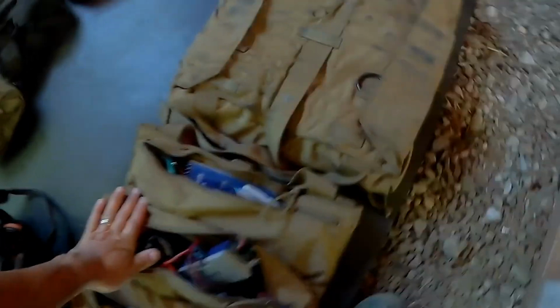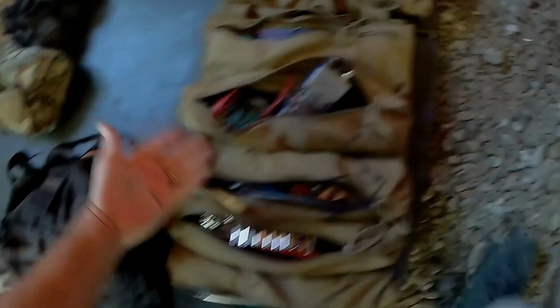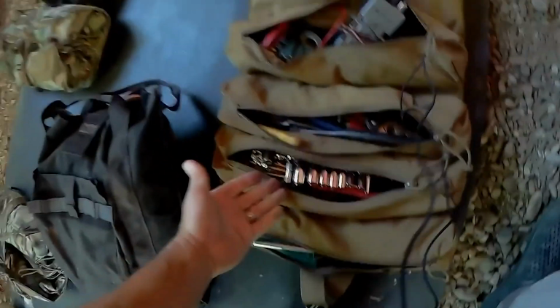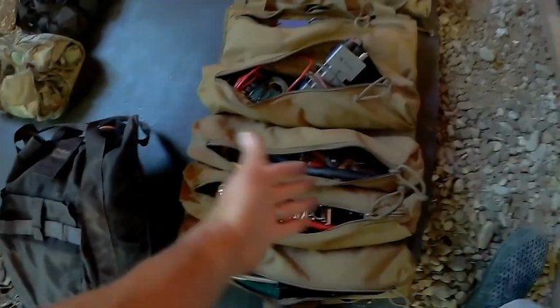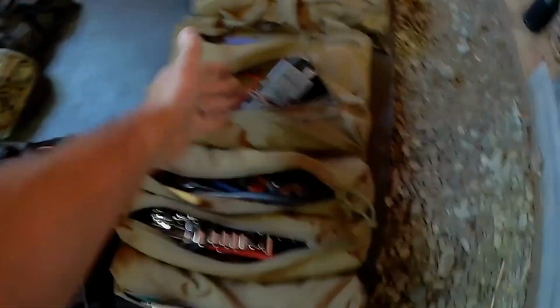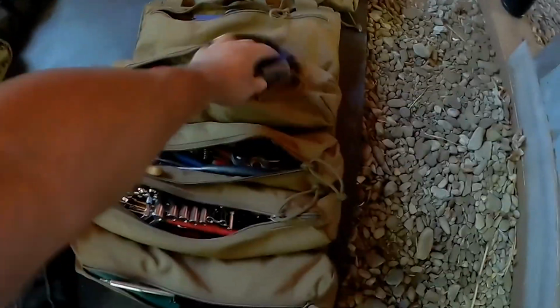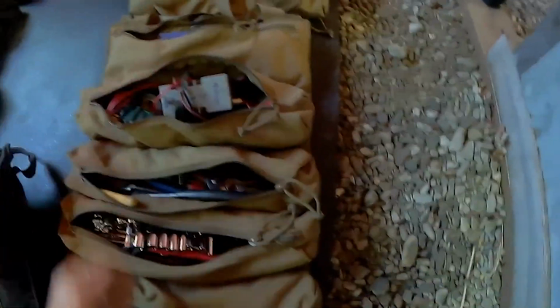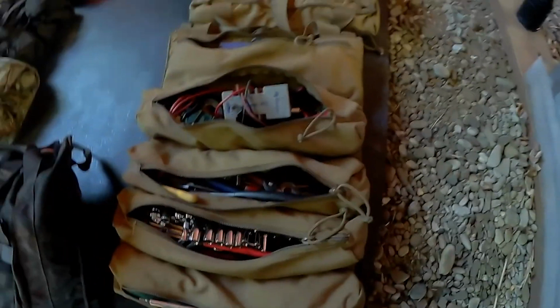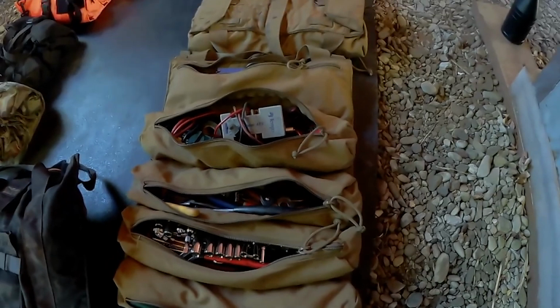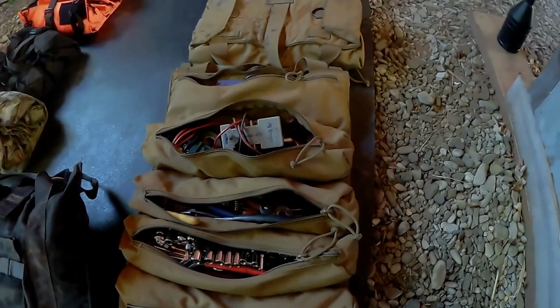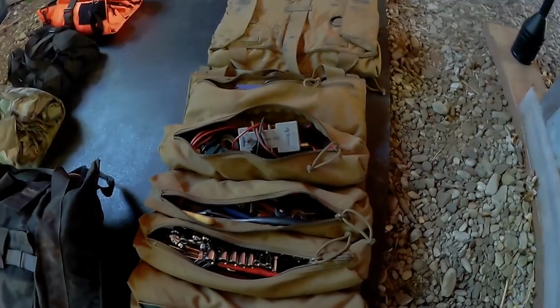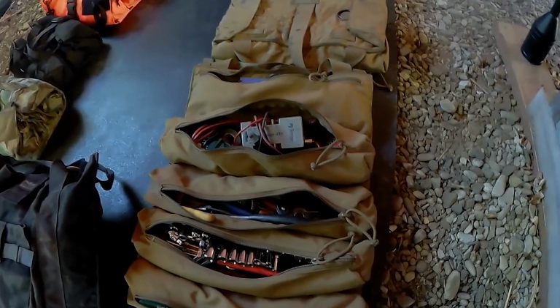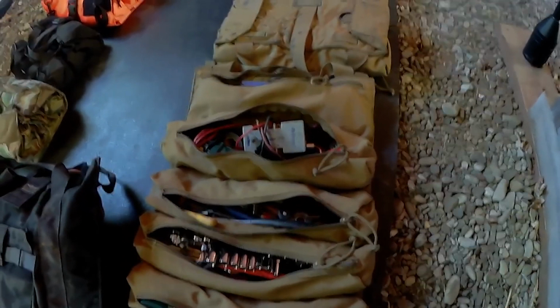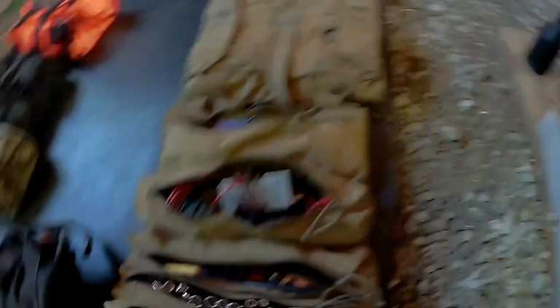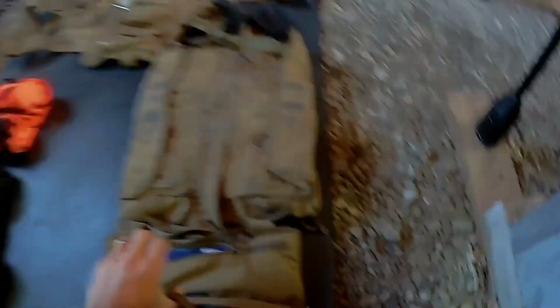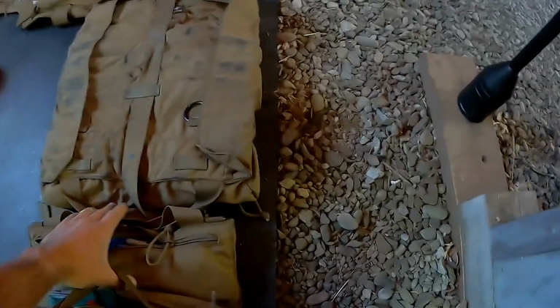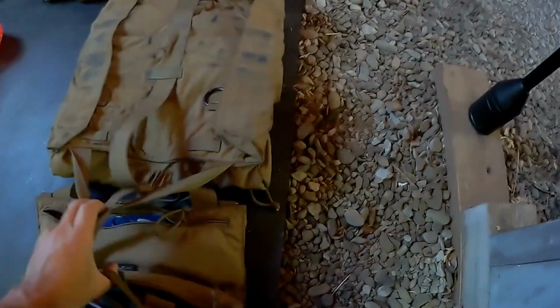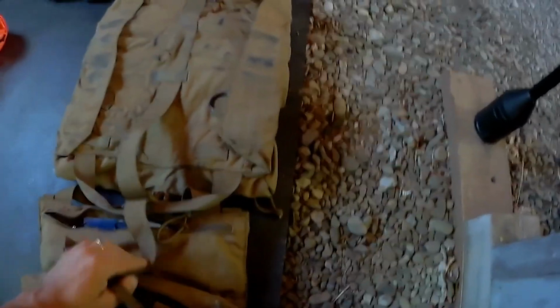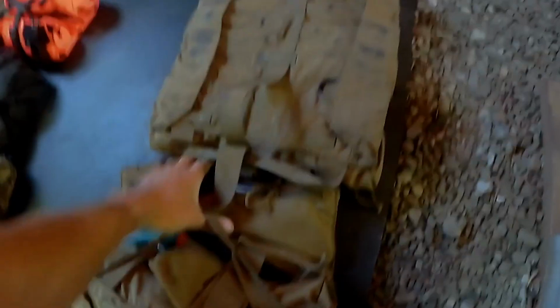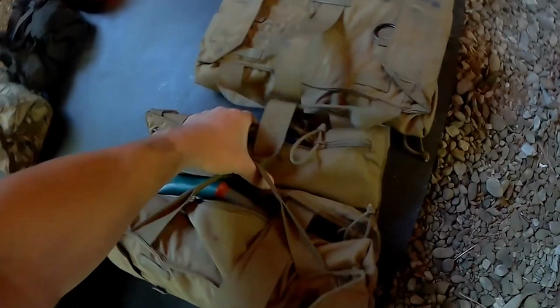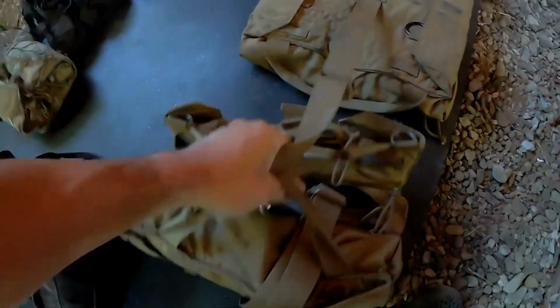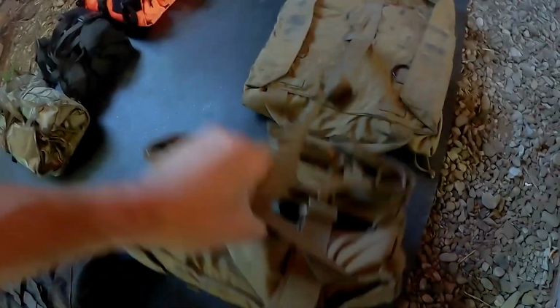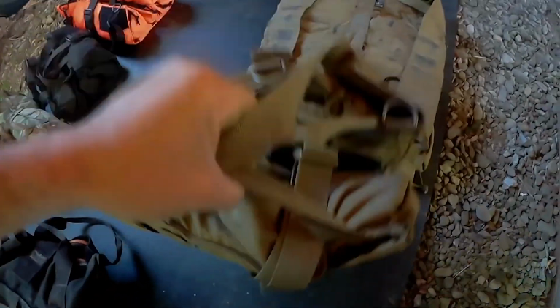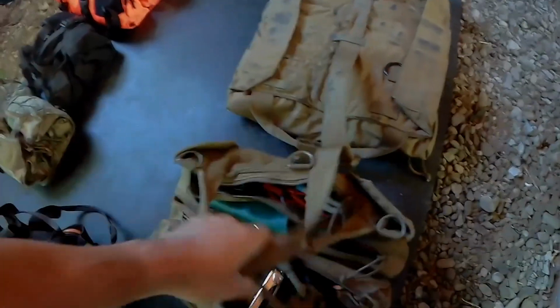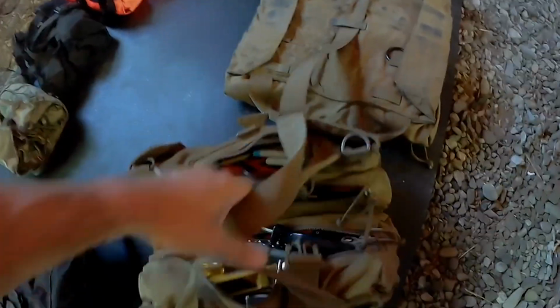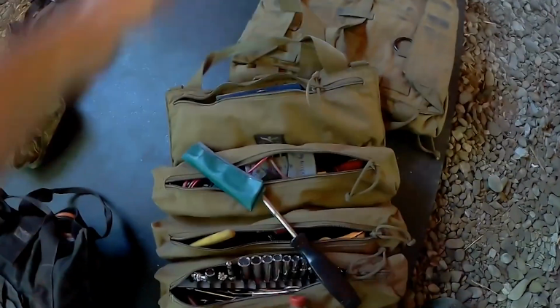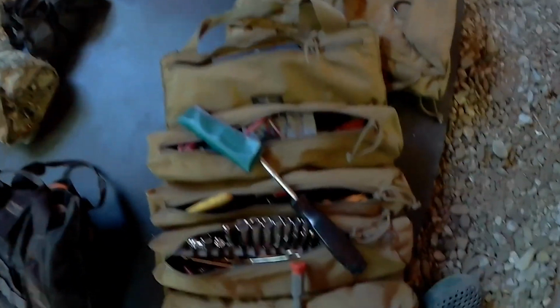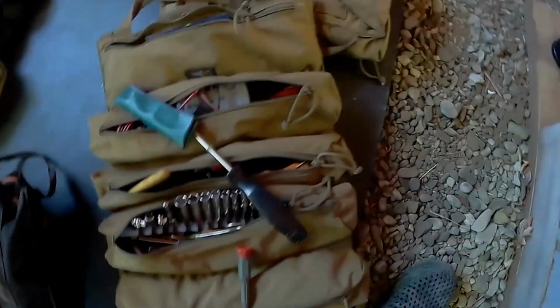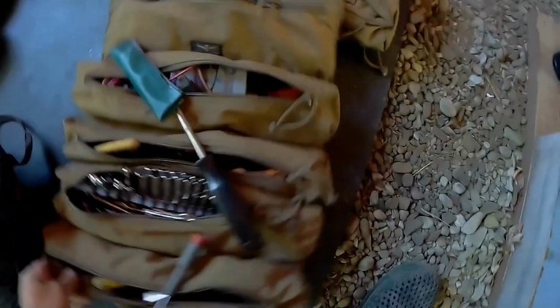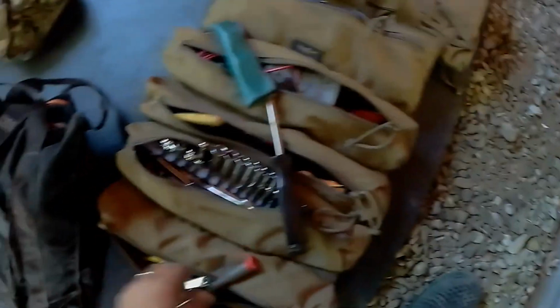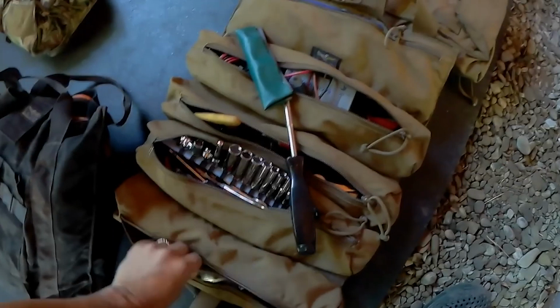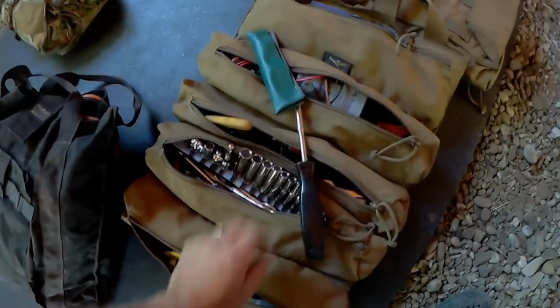Good tool bag. Even though all the pockets are open, if I need to move it I just grab one side then the other — pick up and go. Really good setup.